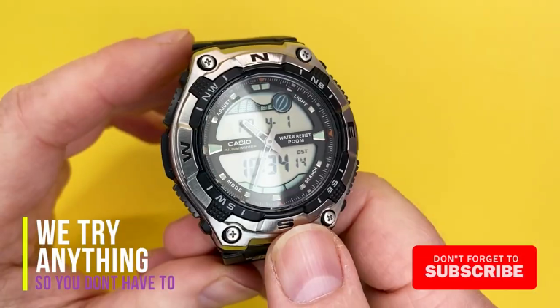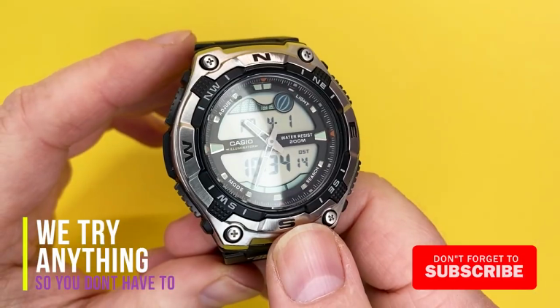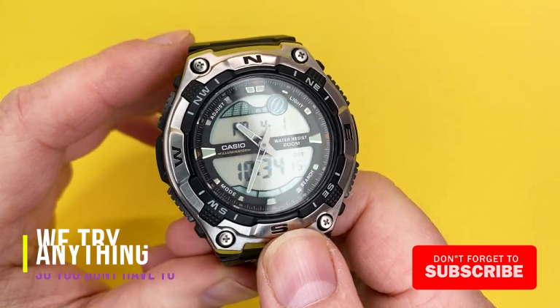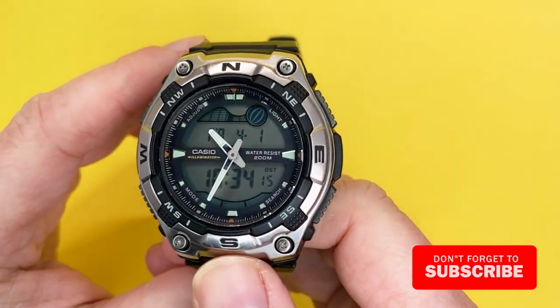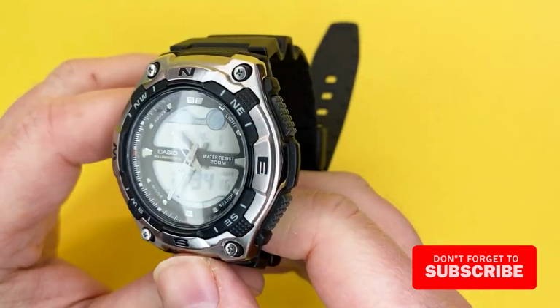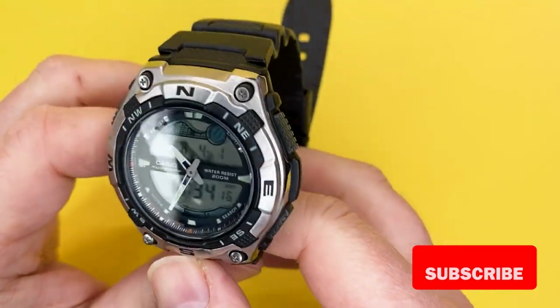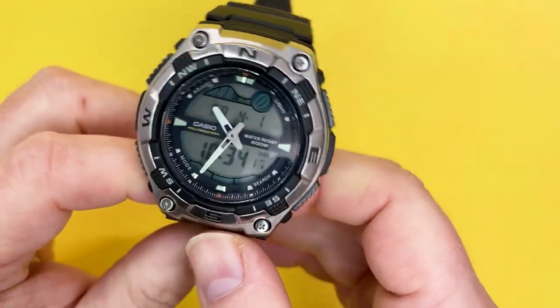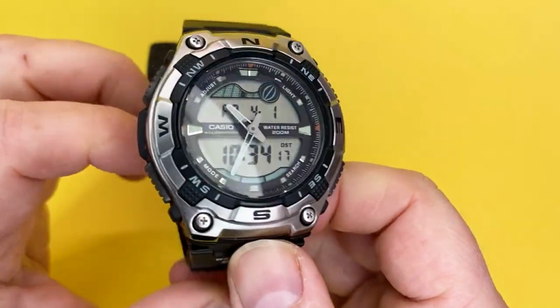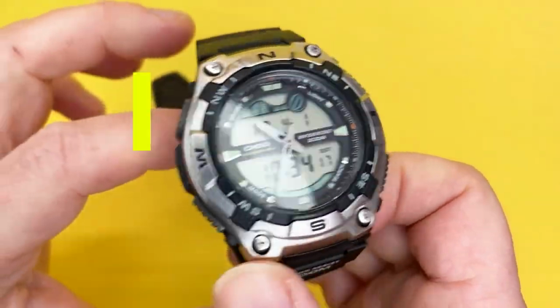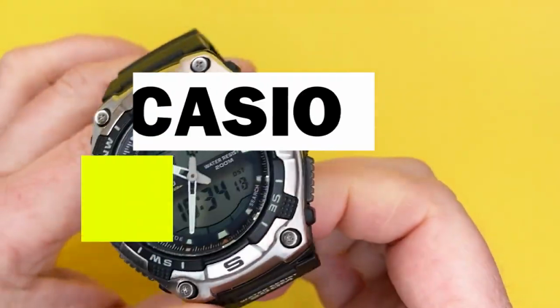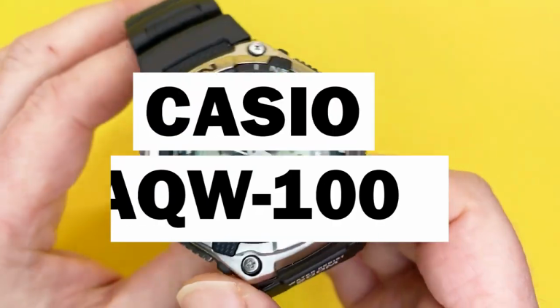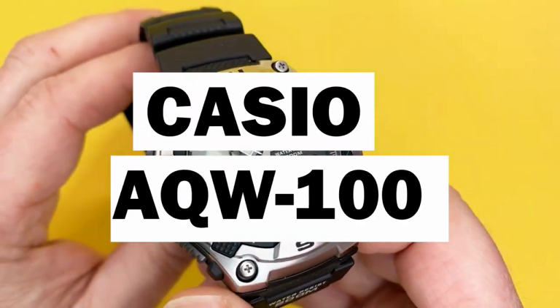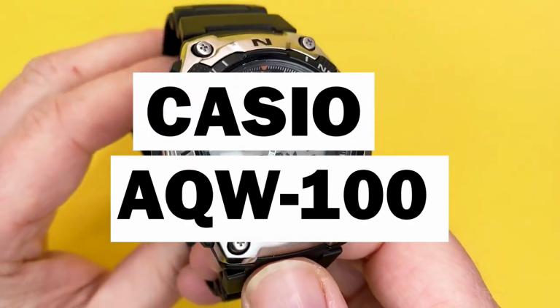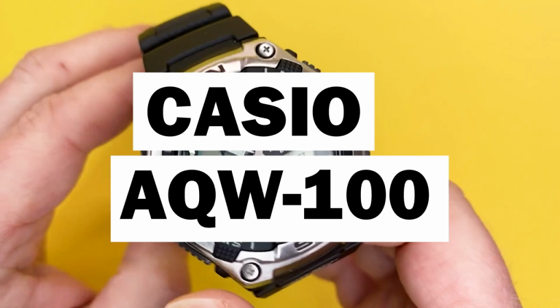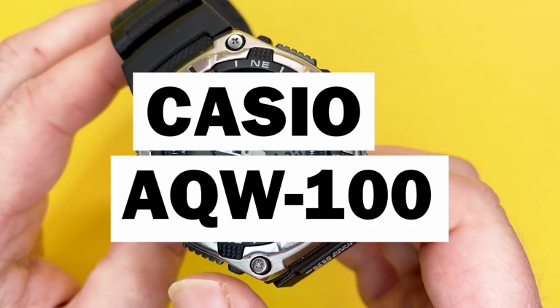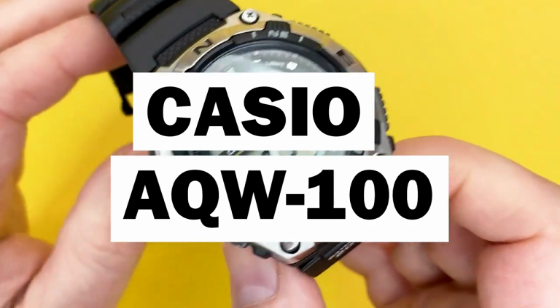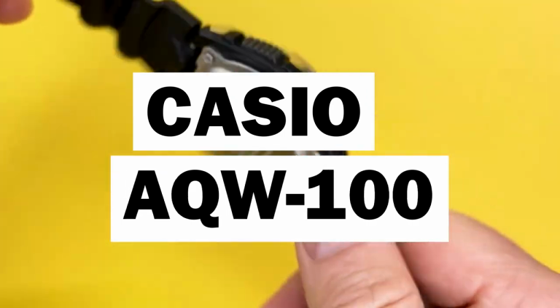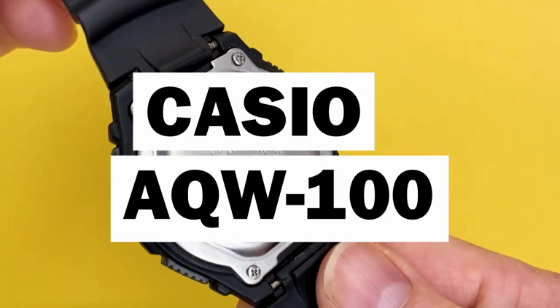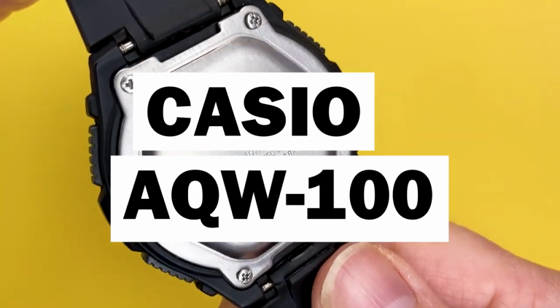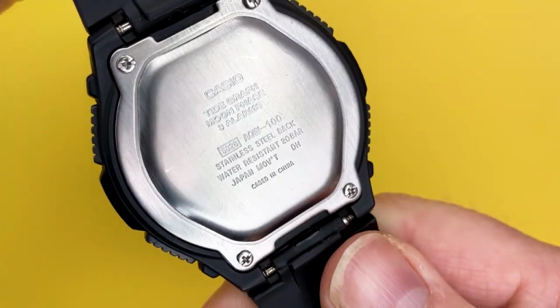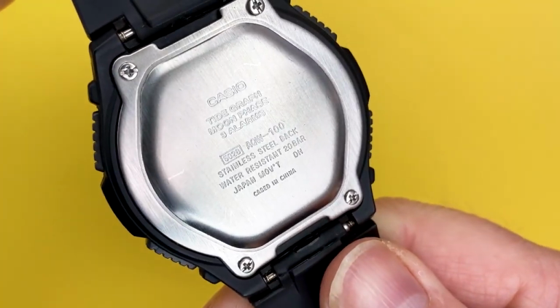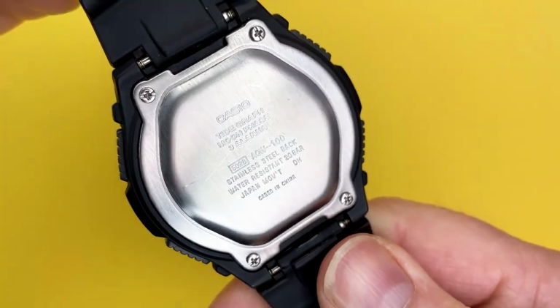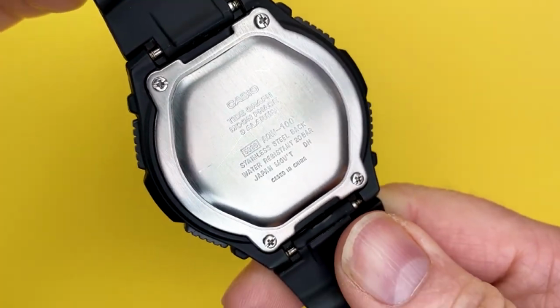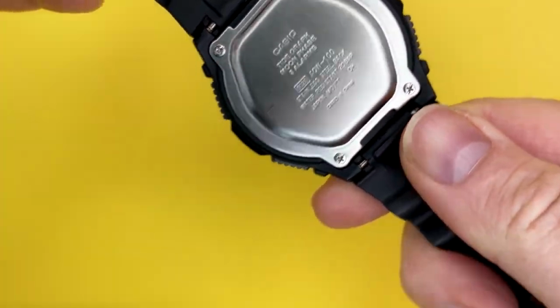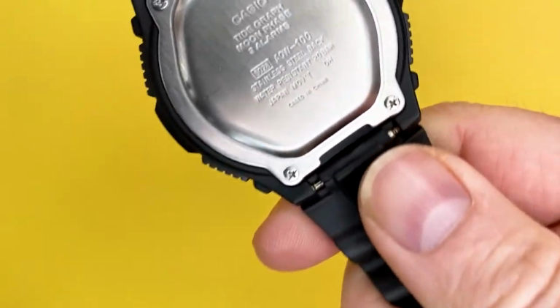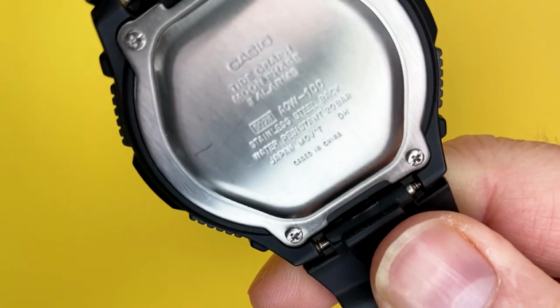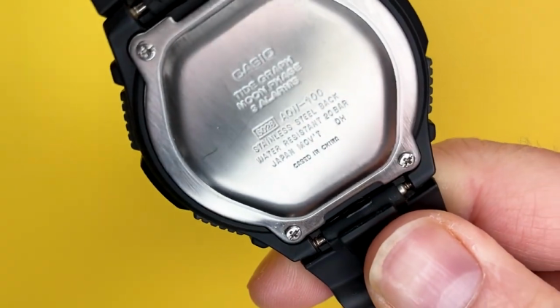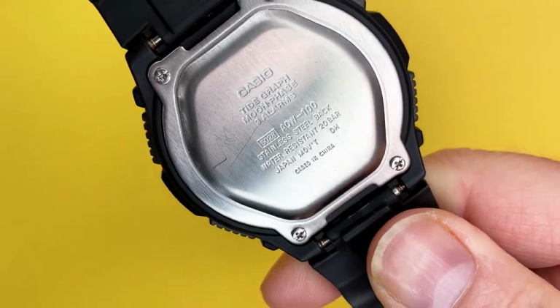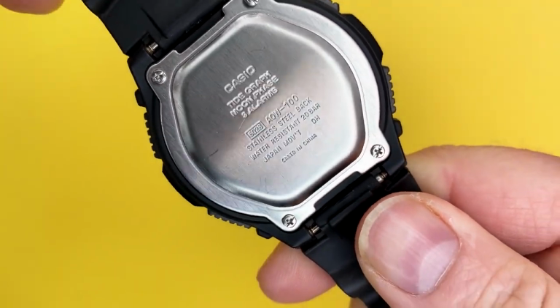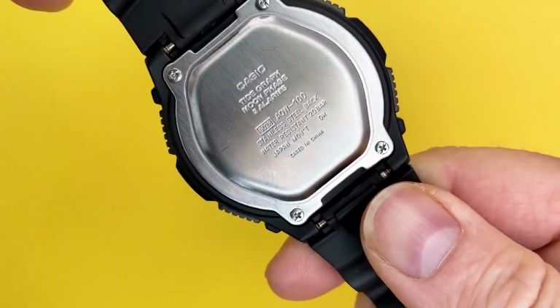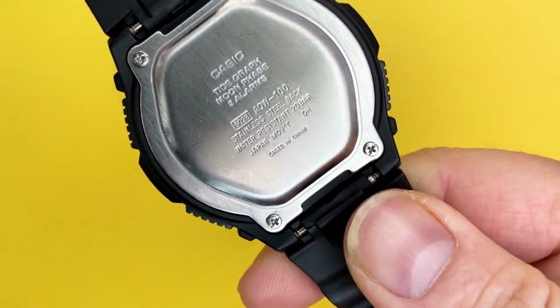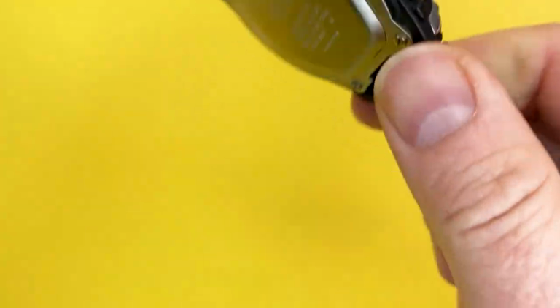Today we're talking about another watch from the Casio range, specifically from the Casio Sports range — the Casio AQW100 with module number 5028.